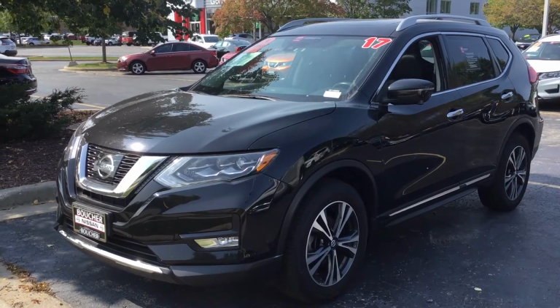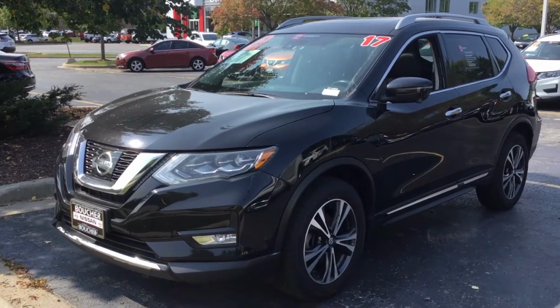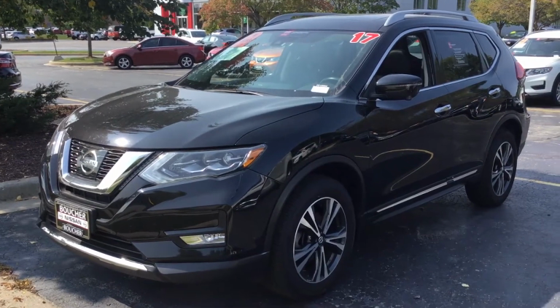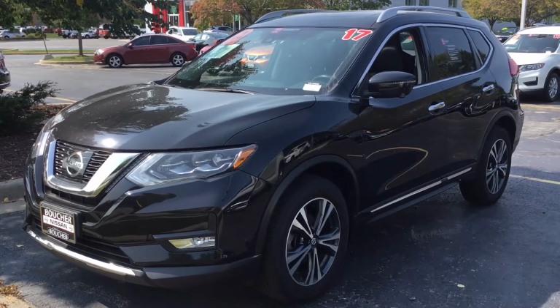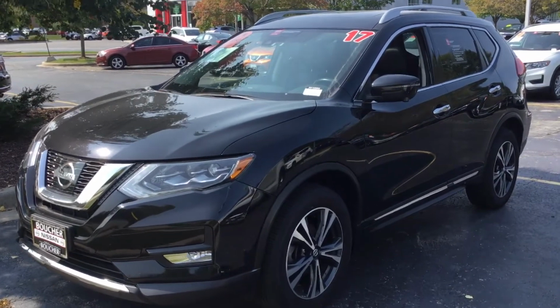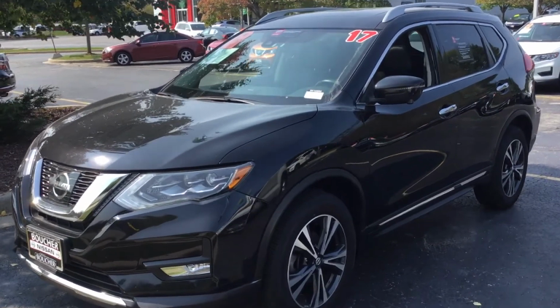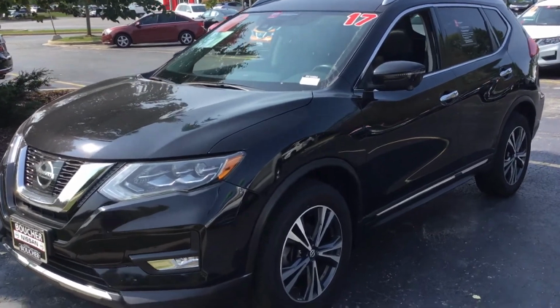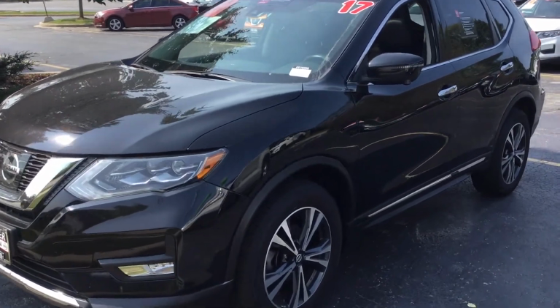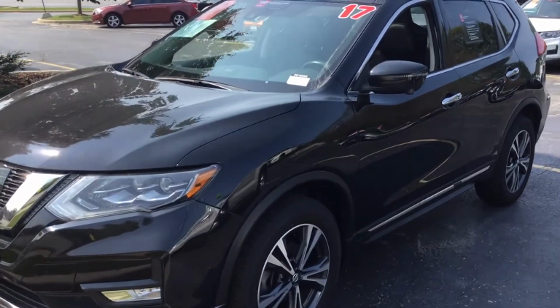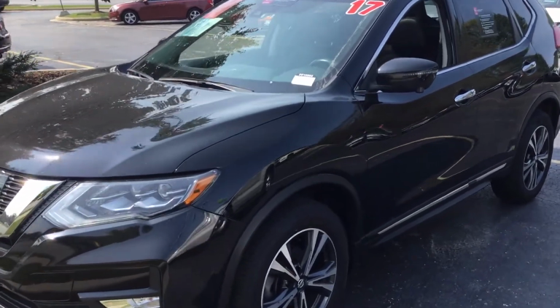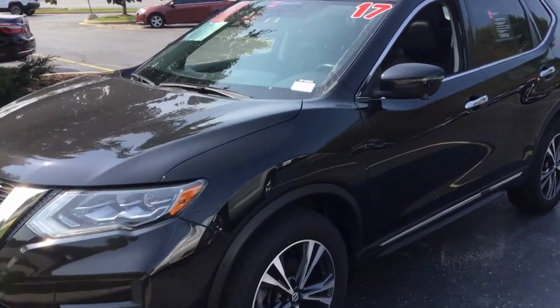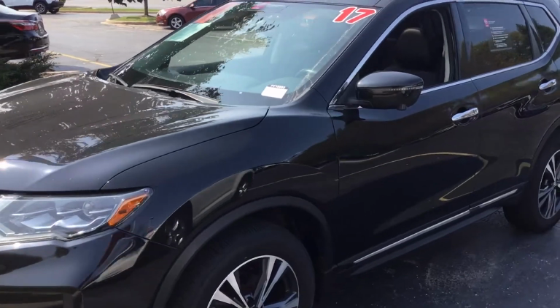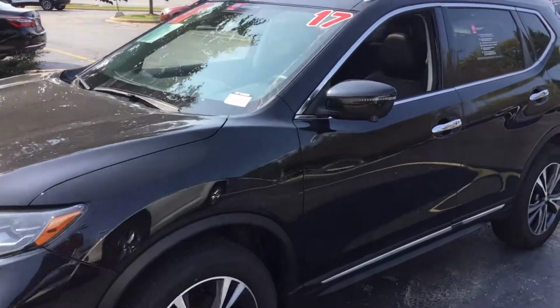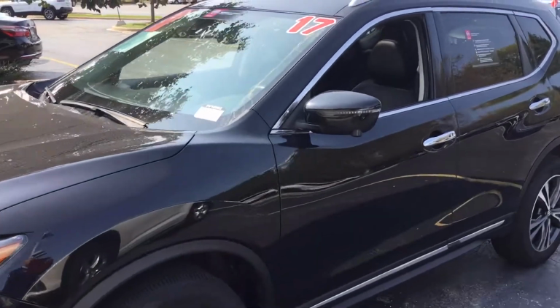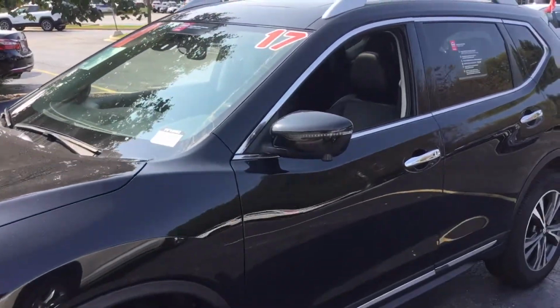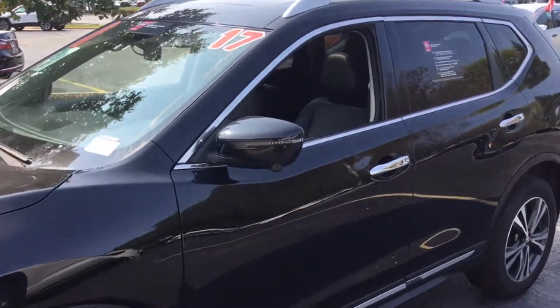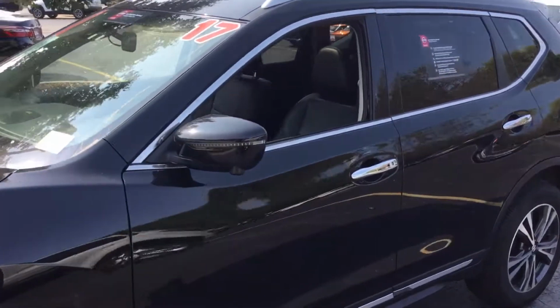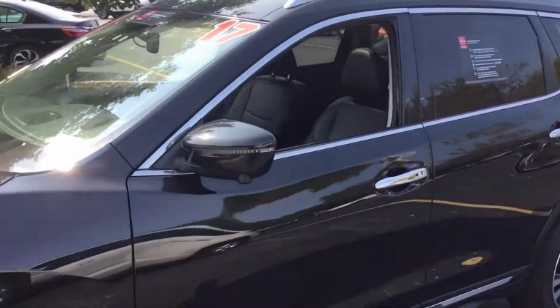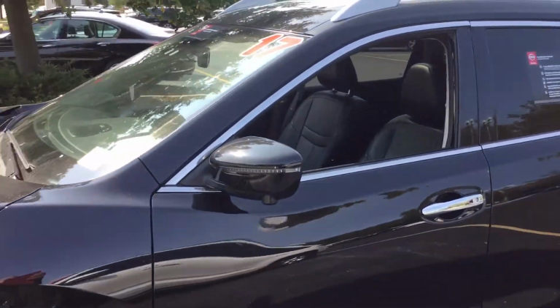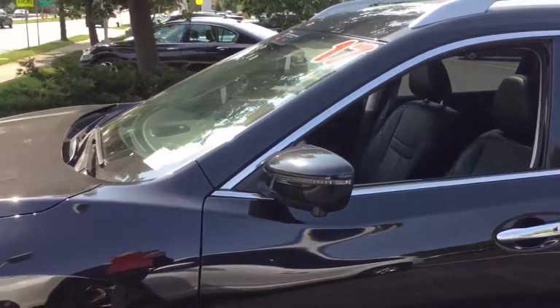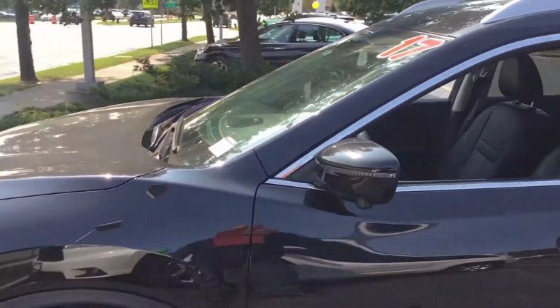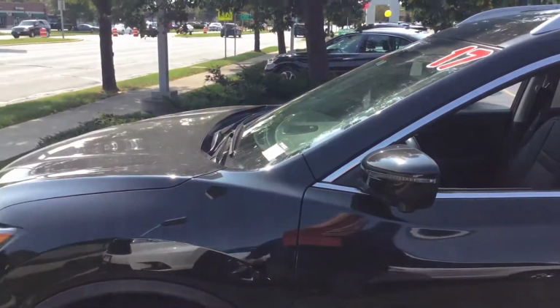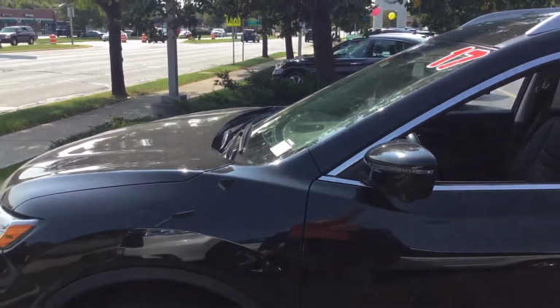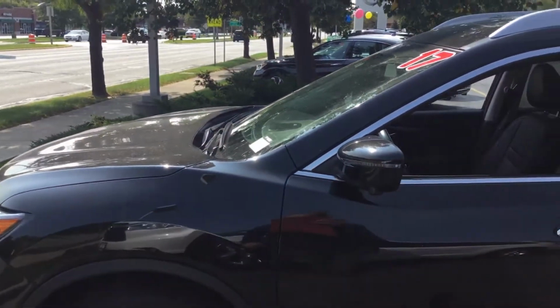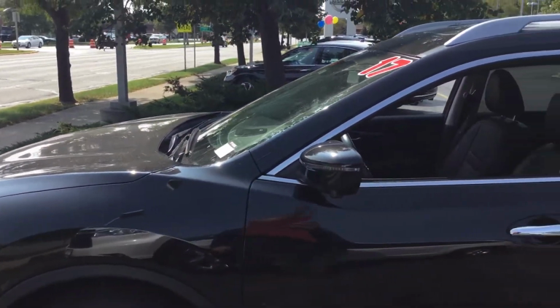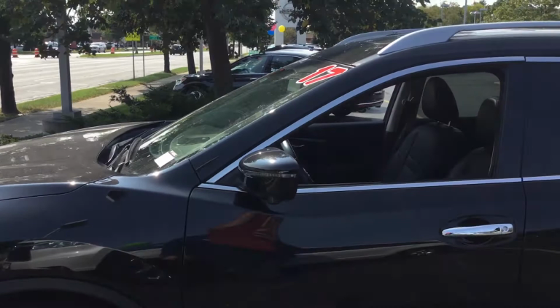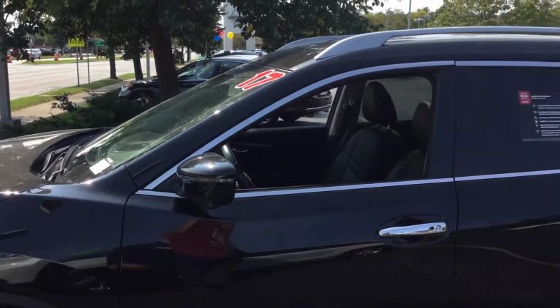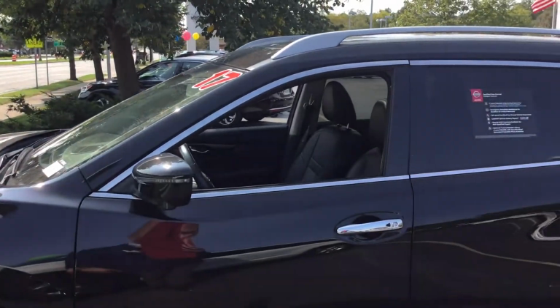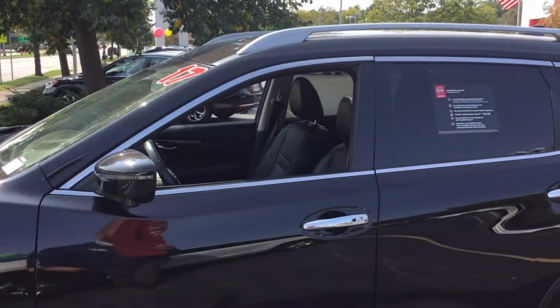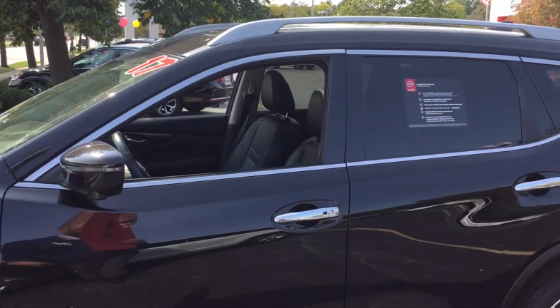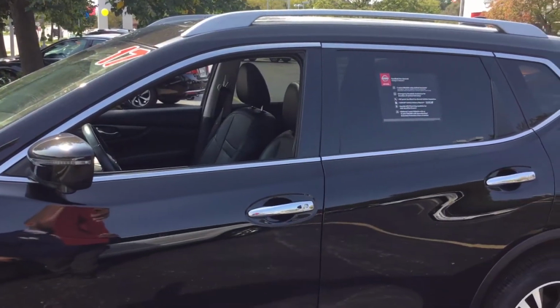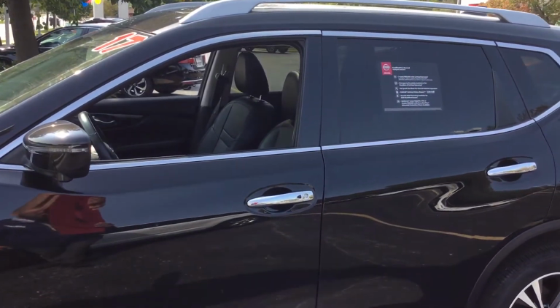Hi there, good morning Sally. Justin Sorrell here at Gordie Boucher Nissan in Greenfield, just on Highway 100. I want to go ahead and take a moment to show you the 2017 Nissan Rogue SL you inquired about.